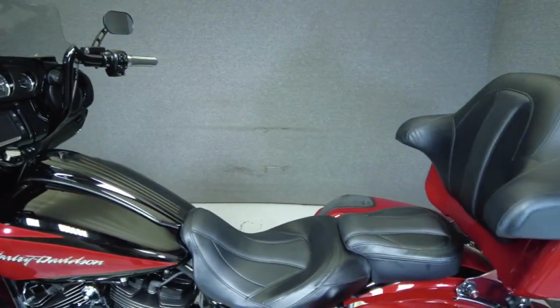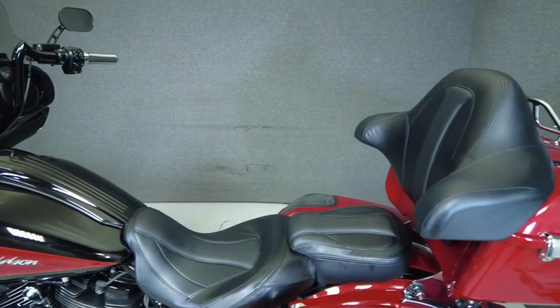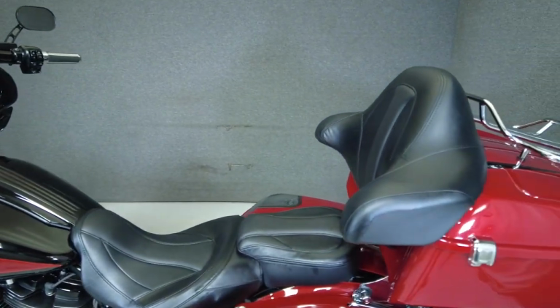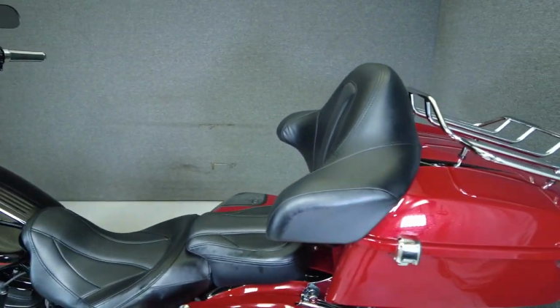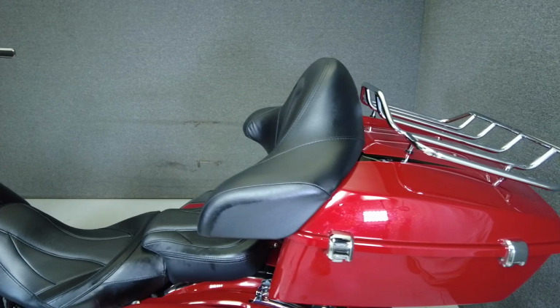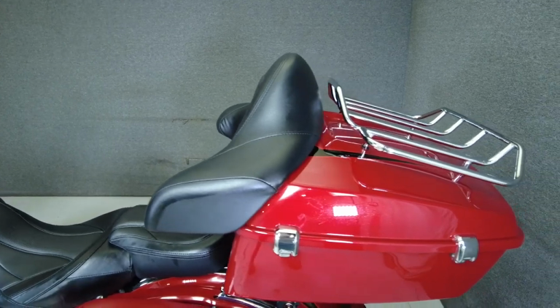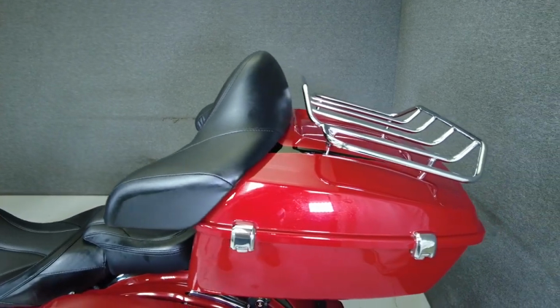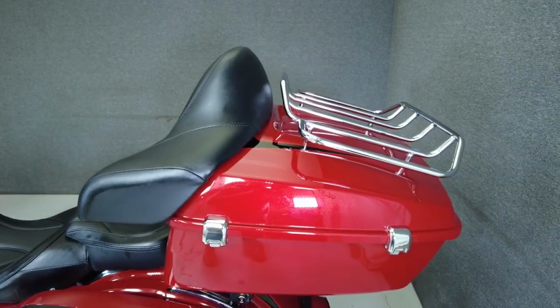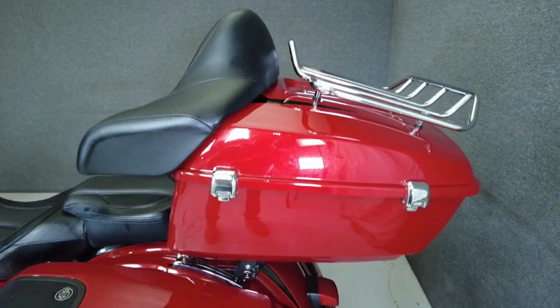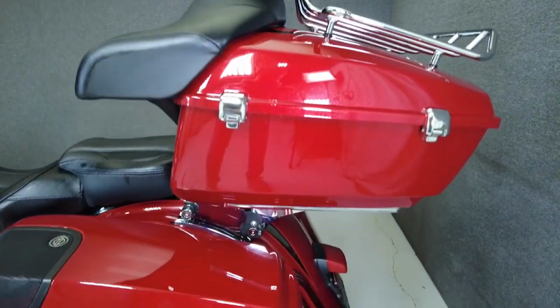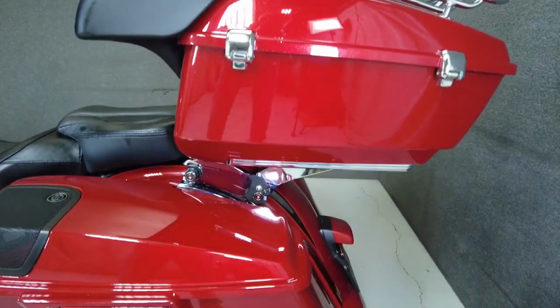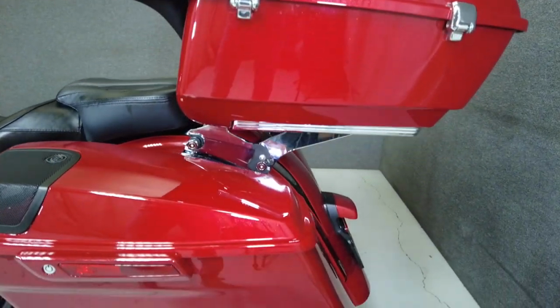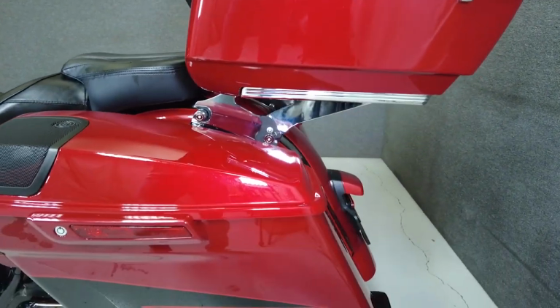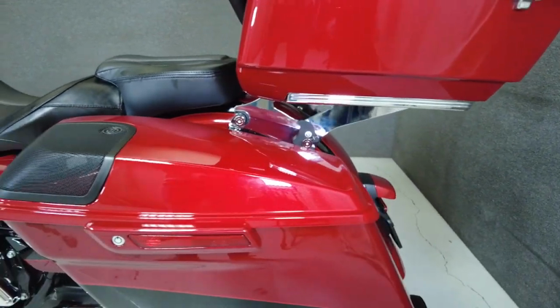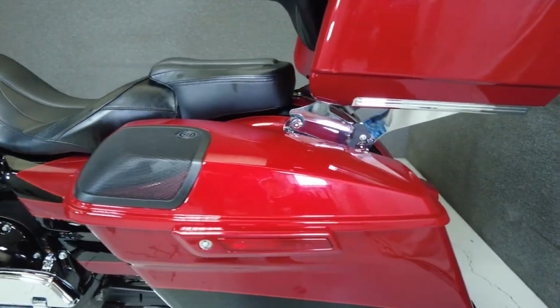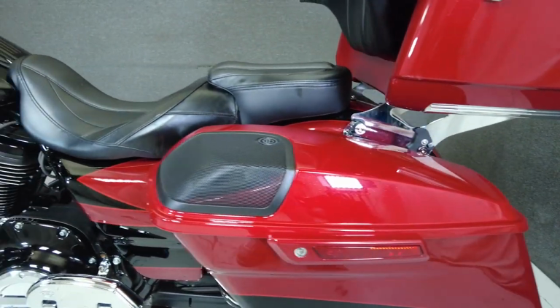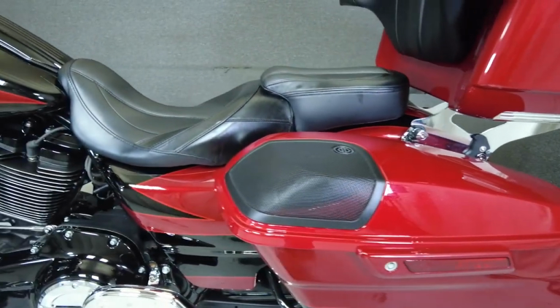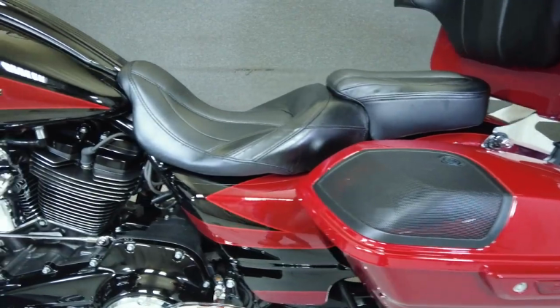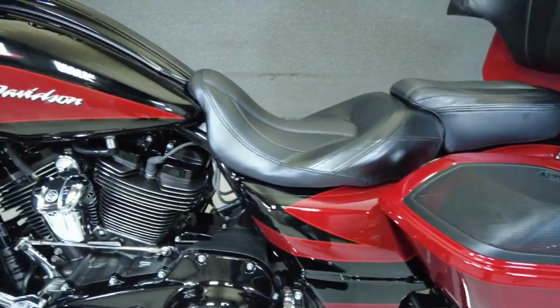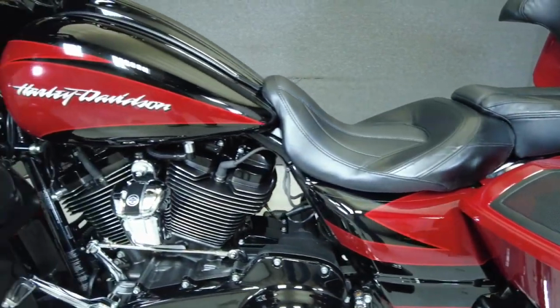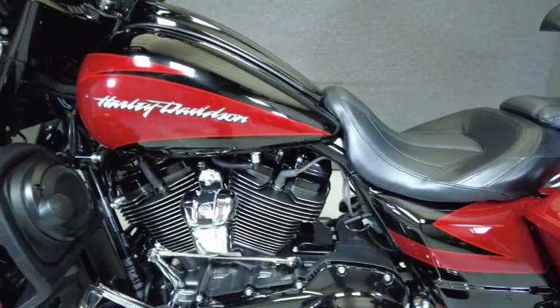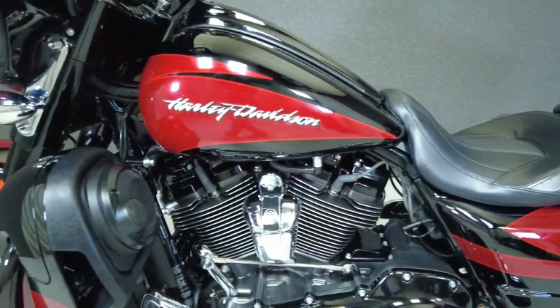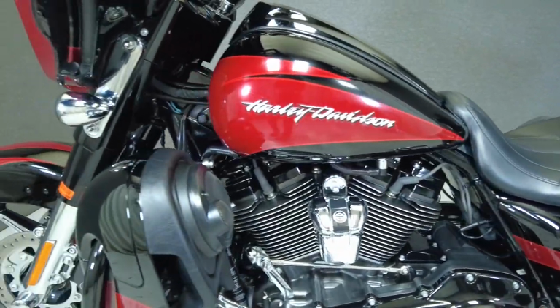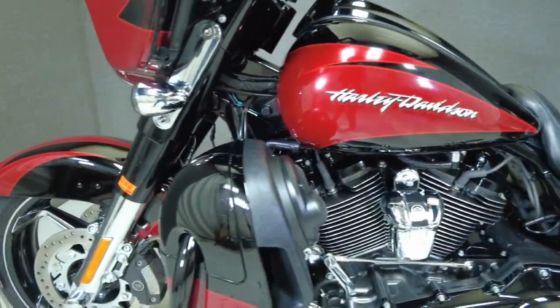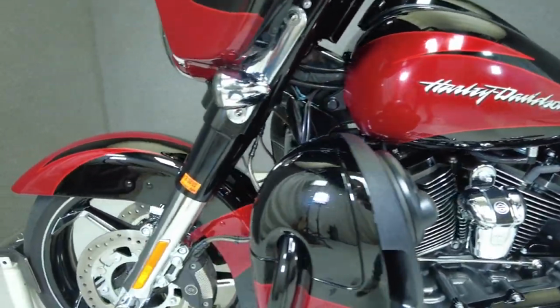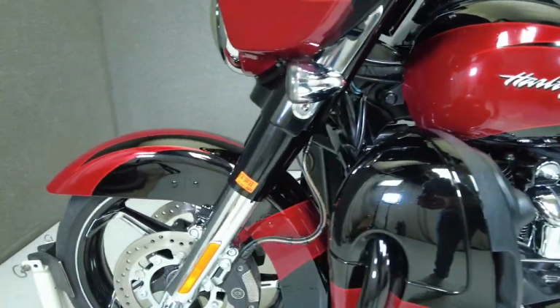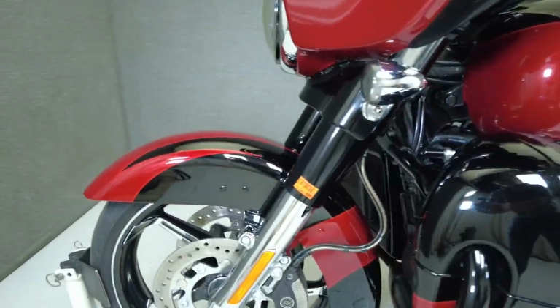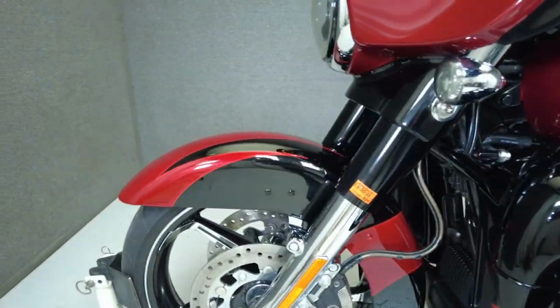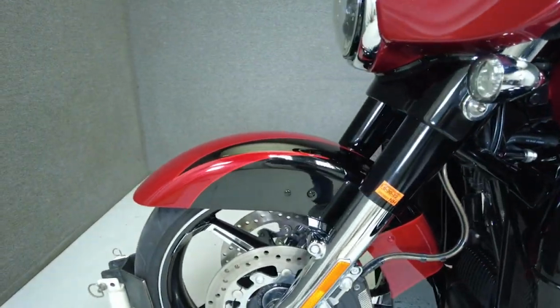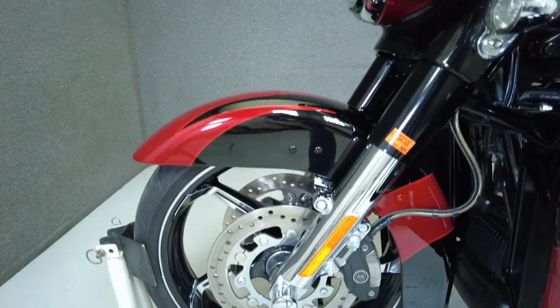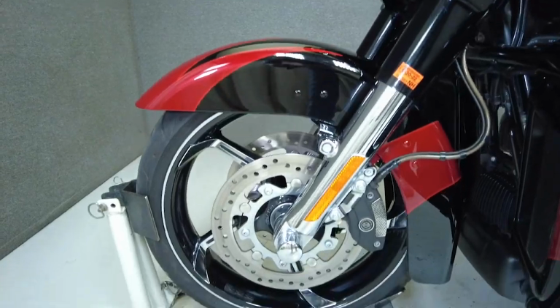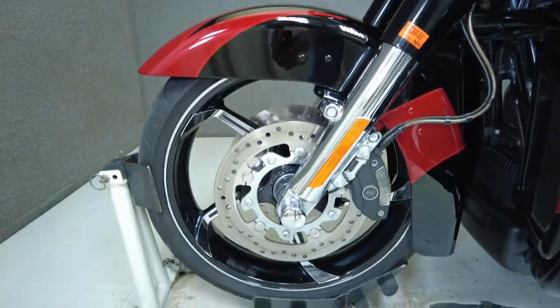With spacious storage, comfortable accommodations, and stunning Starfire Black and Atomic Red paint, this is a bagger that turns heads. It weighs in at 837 pounds and has a seat height of 27.2 inches.